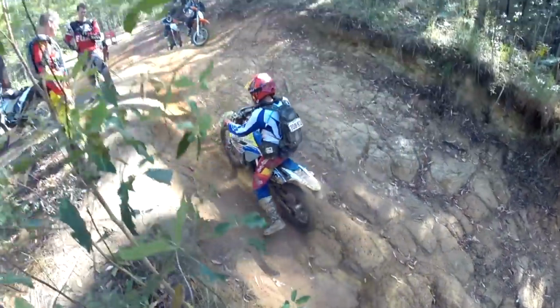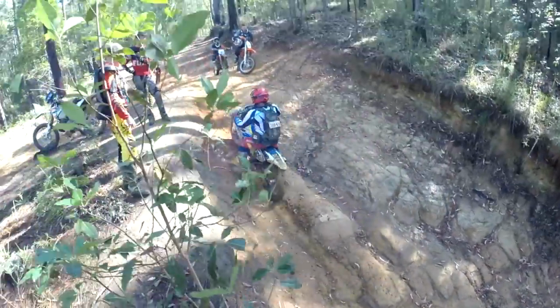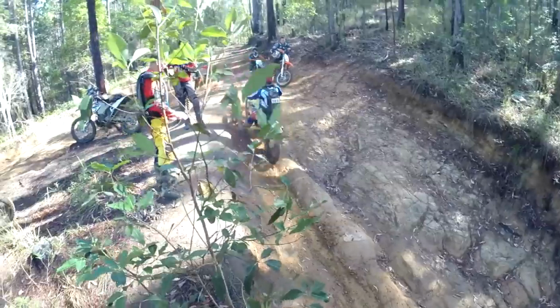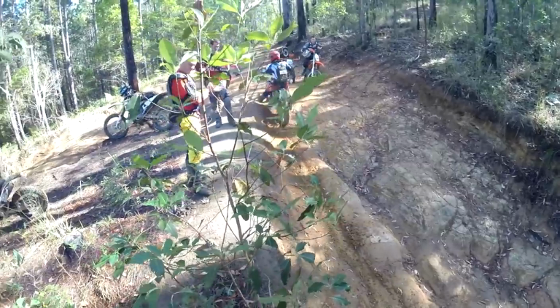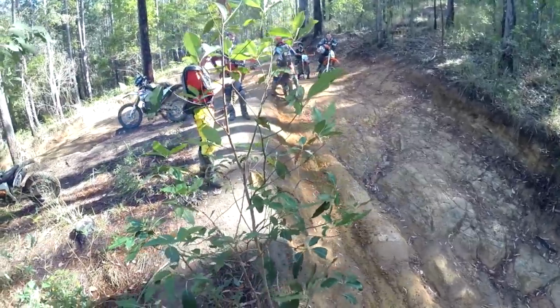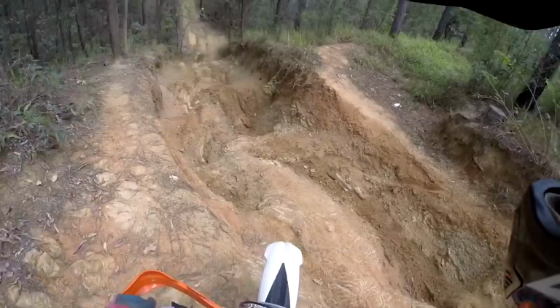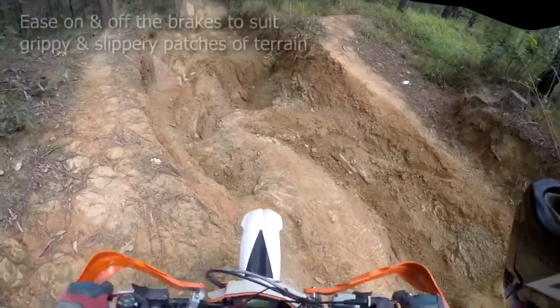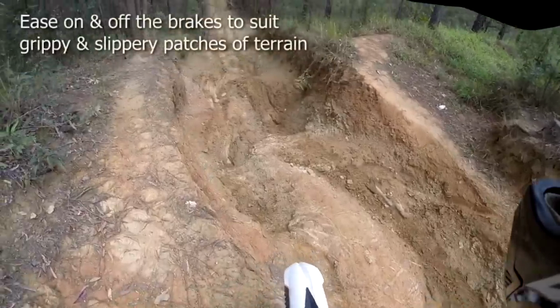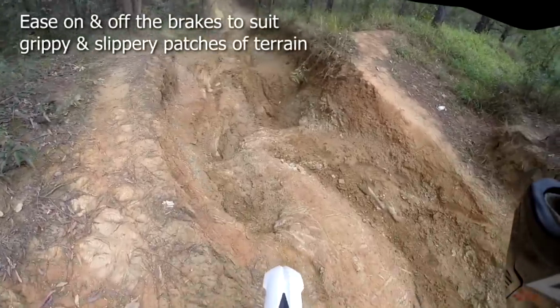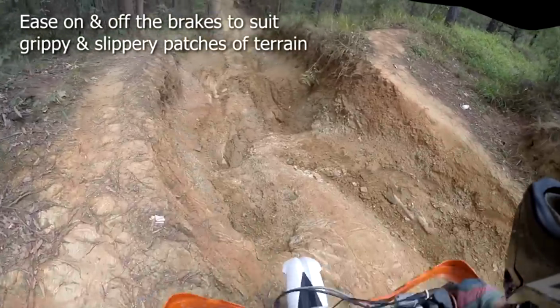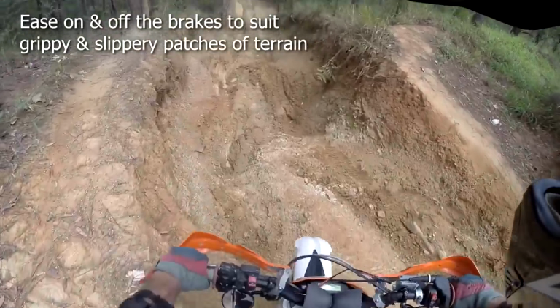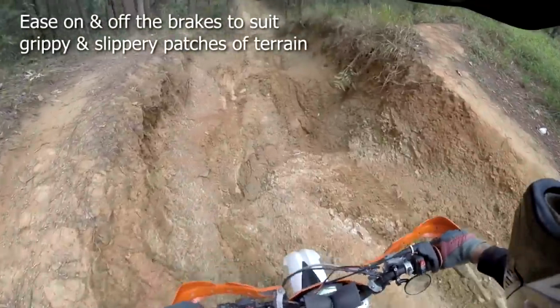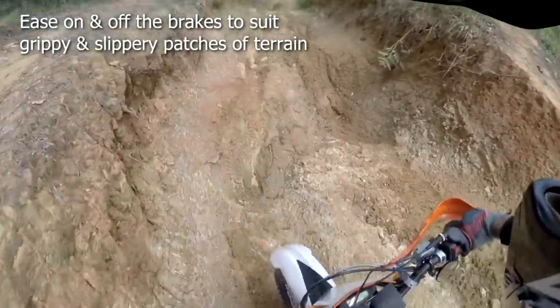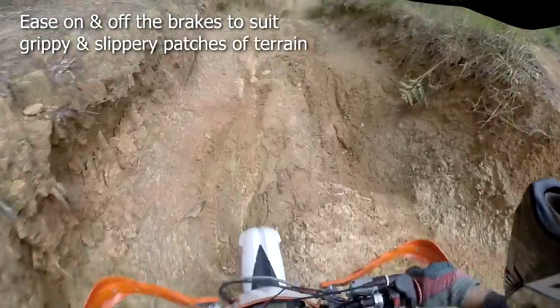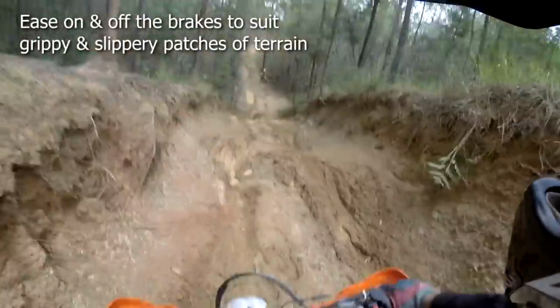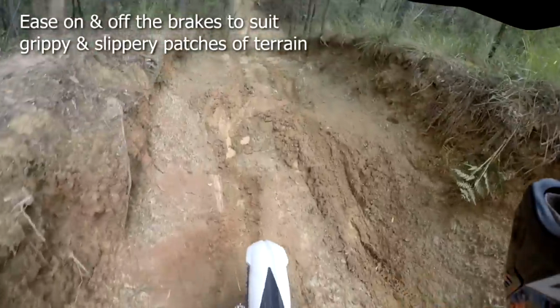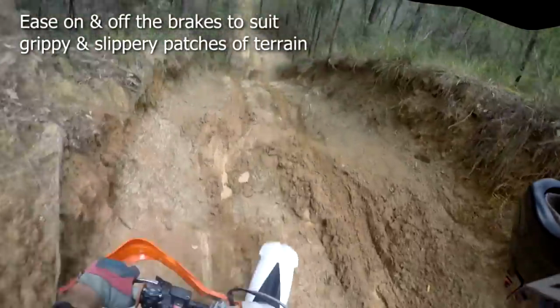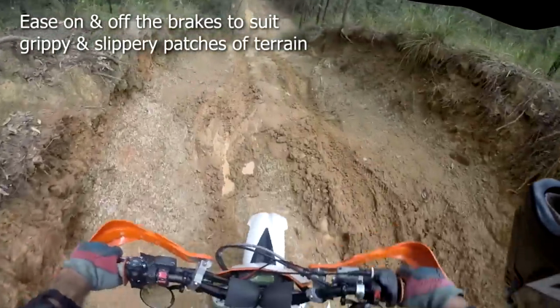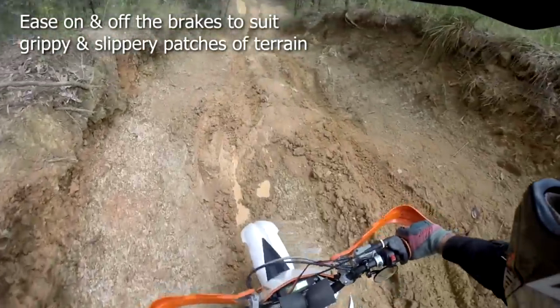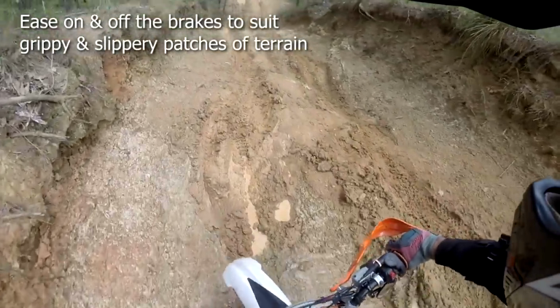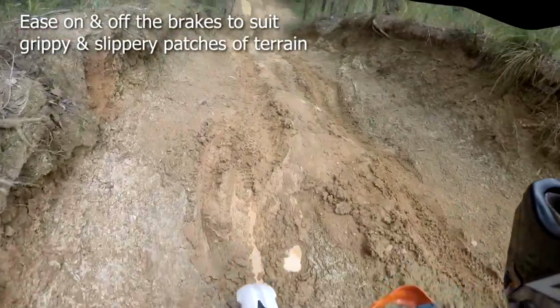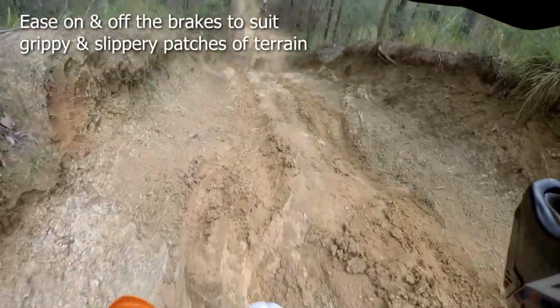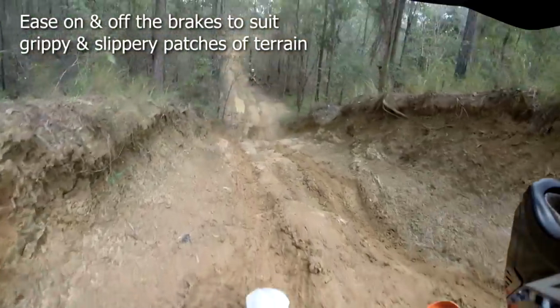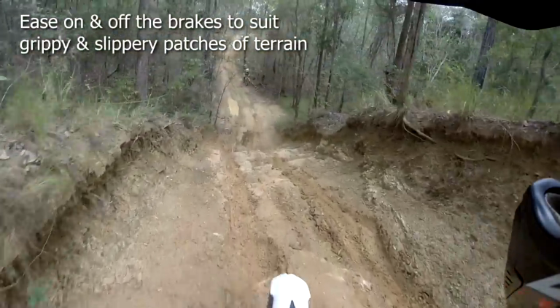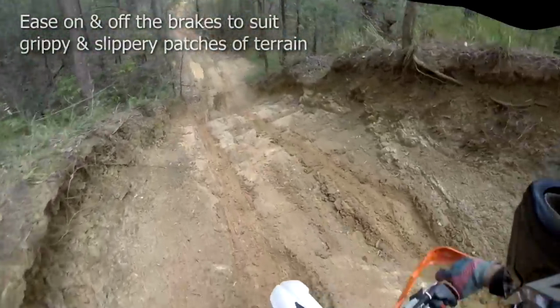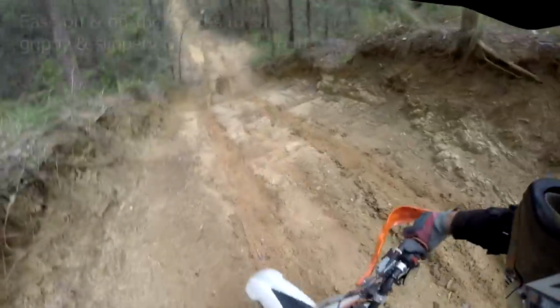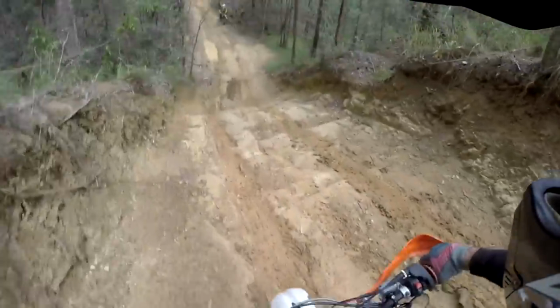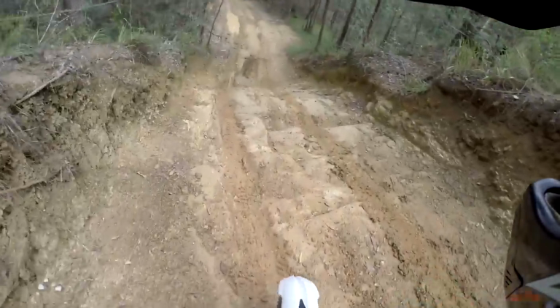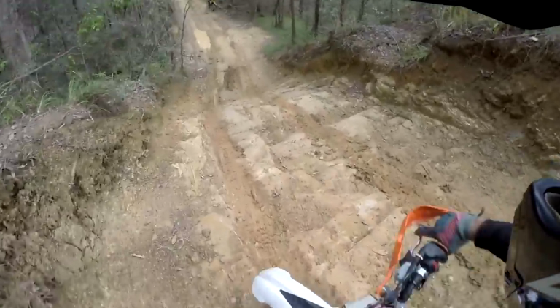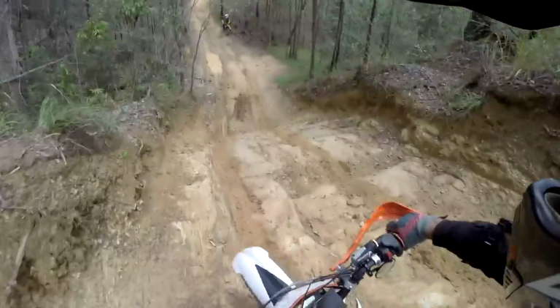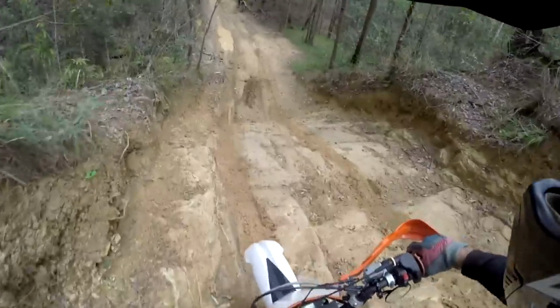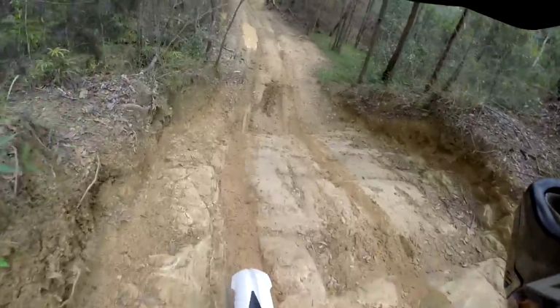In fact, know your dirt as well. Often you can ease off the brakes on a muddy downhill, but hit the brakes hard where you know you'll get better traction. Your basic skills are very handy when both wheels are sliding around.